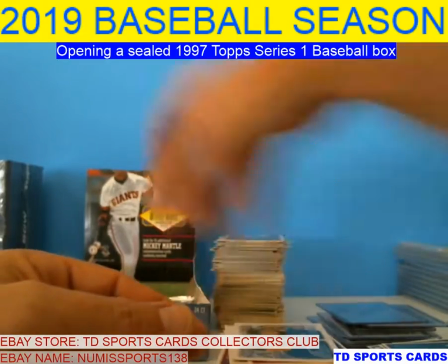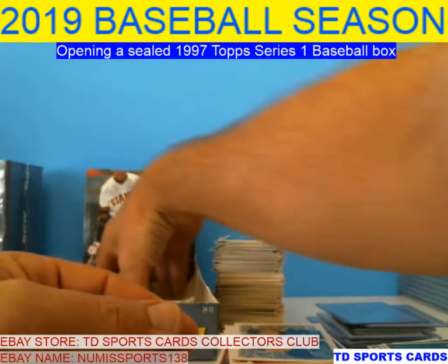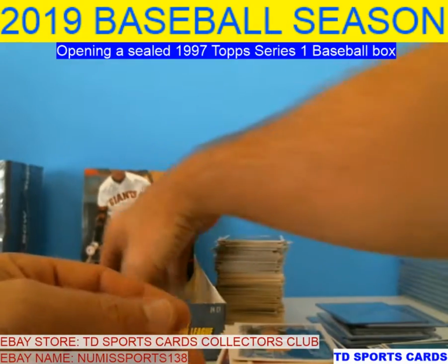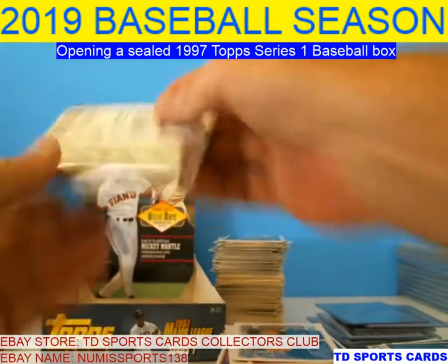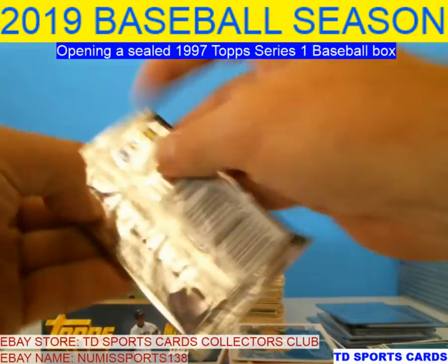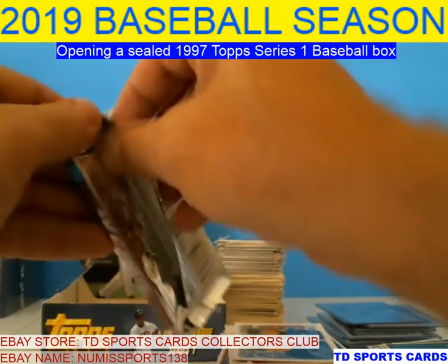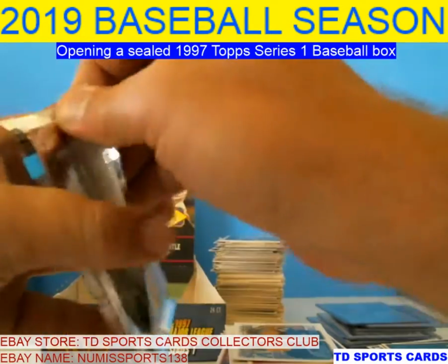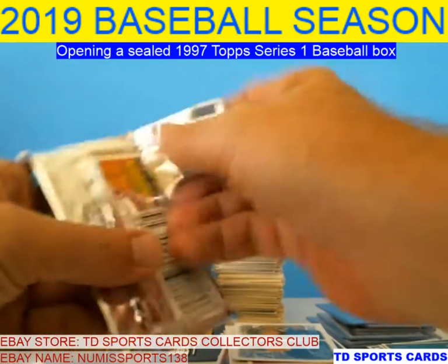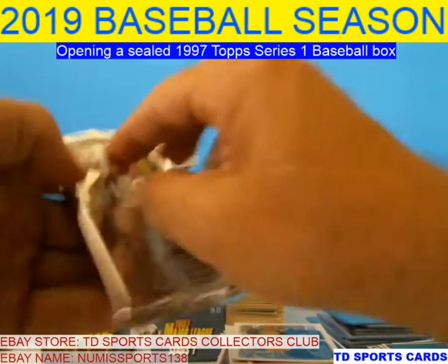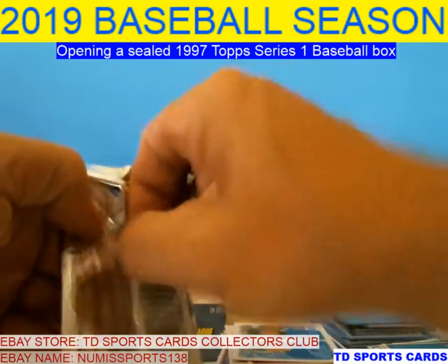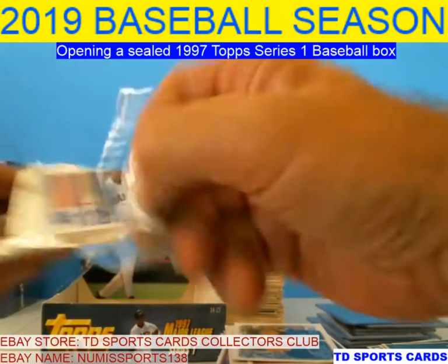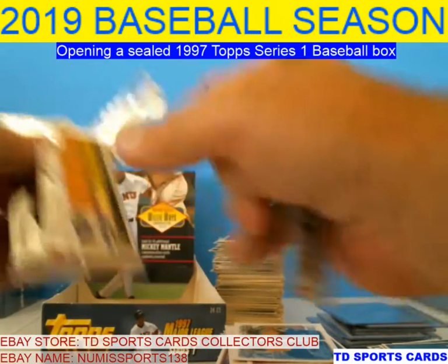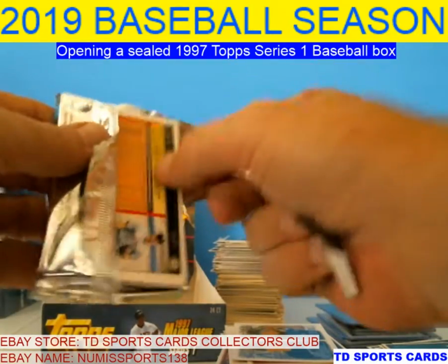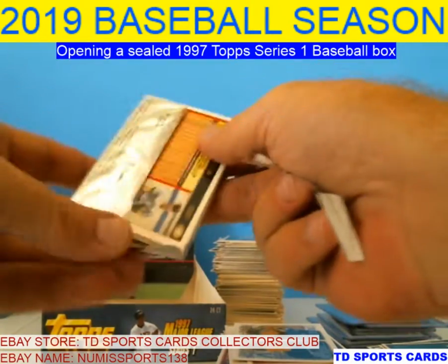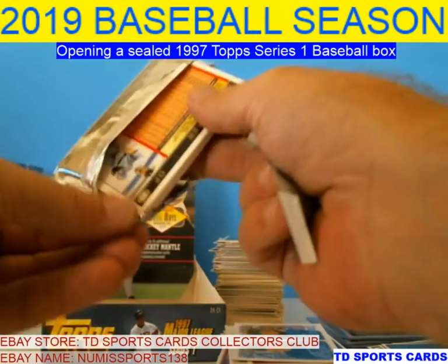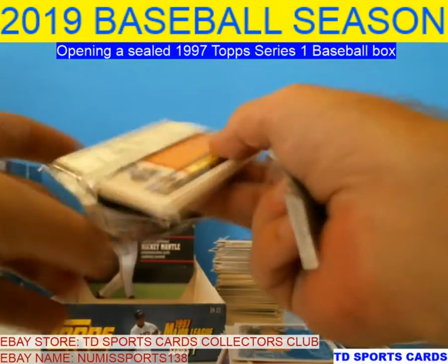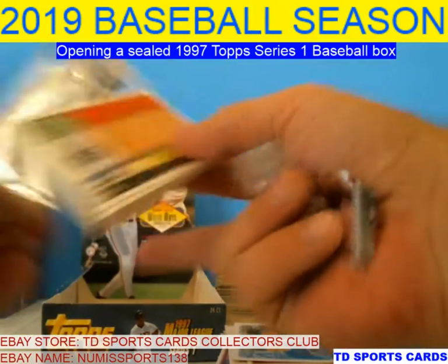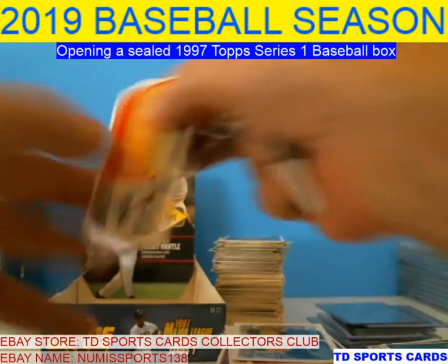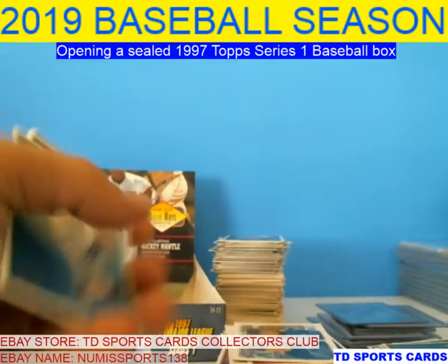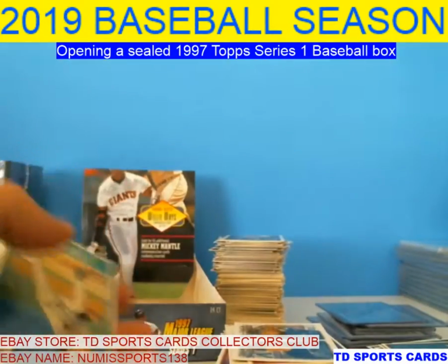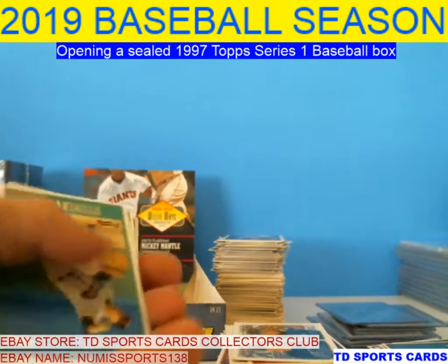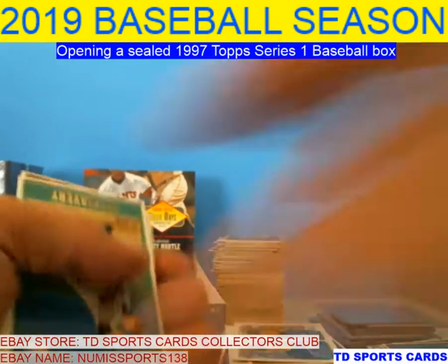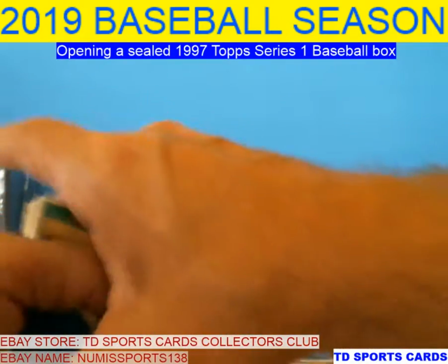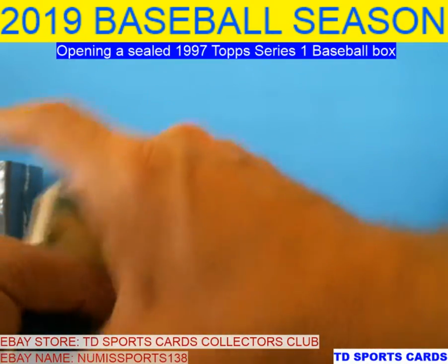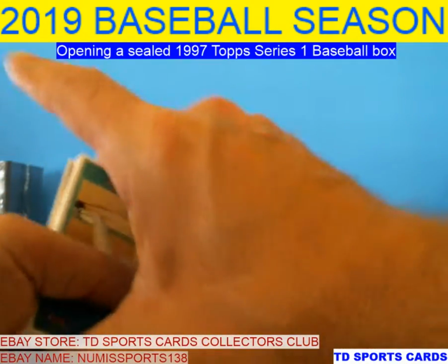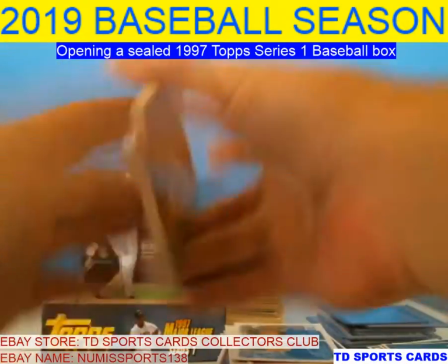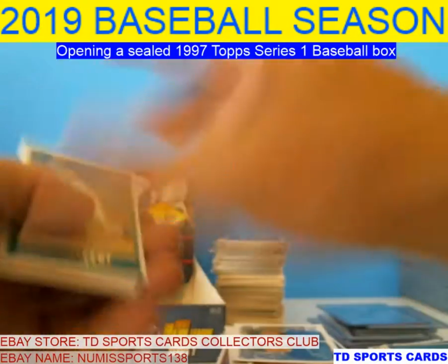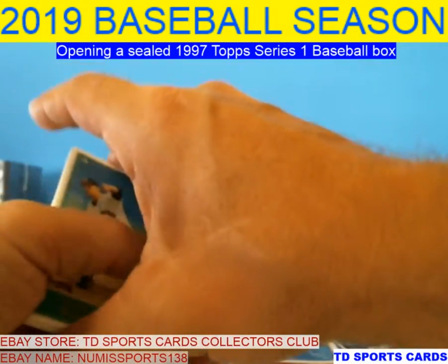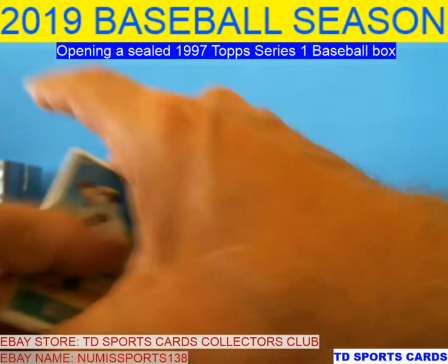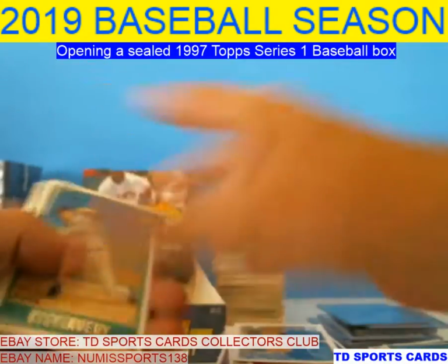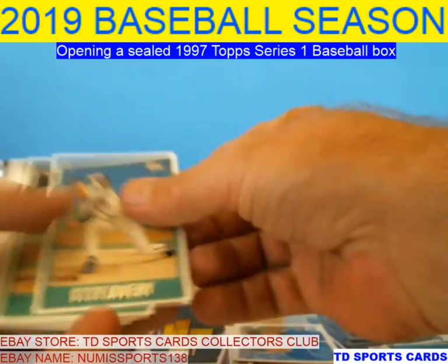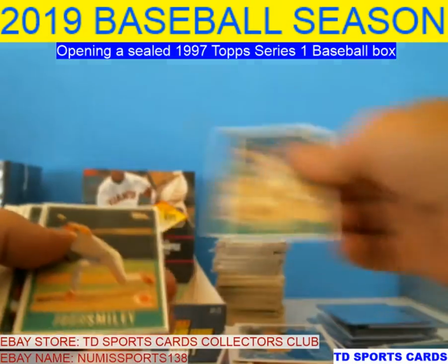I think that was the first one we got. Two packs left guys — thank you all for staying with me for this, I appreciate it. Series 2 is going to be fun because it's got some of the refractors and the Finest stuff in it too. That one's going to be a fun one.